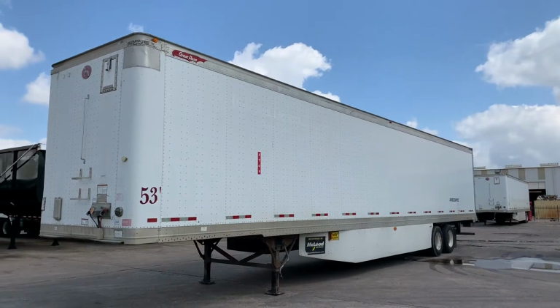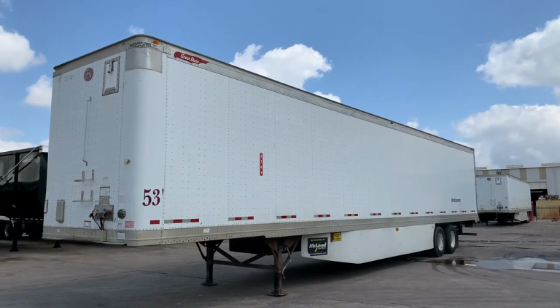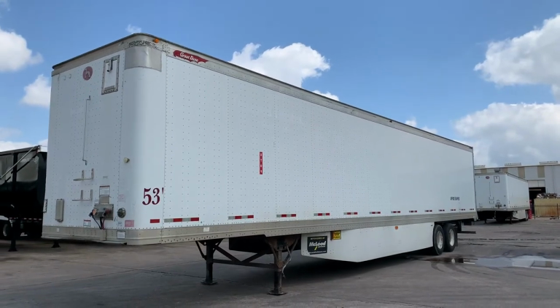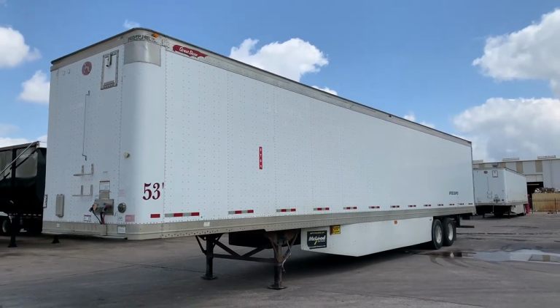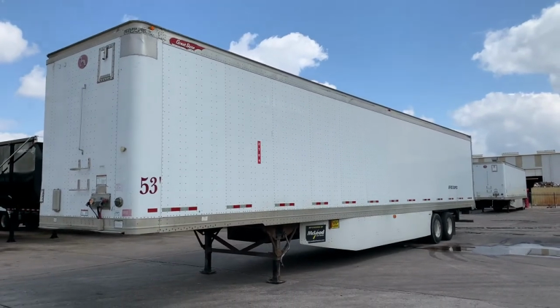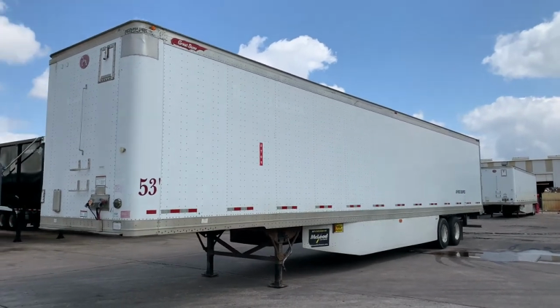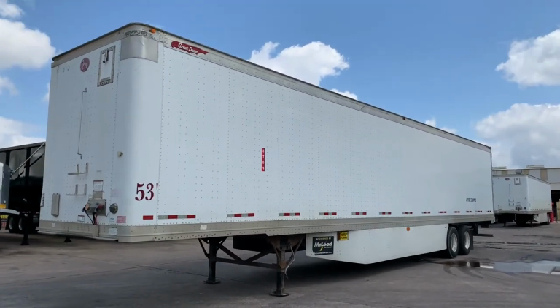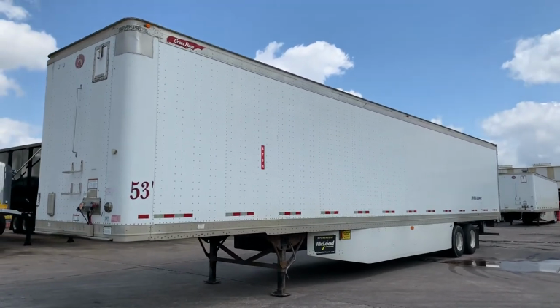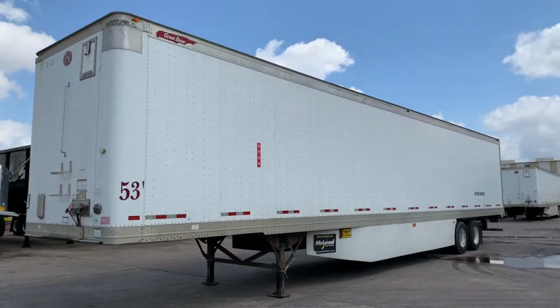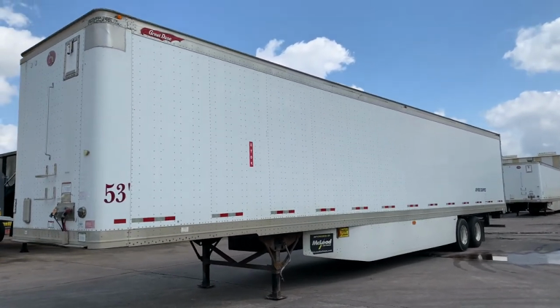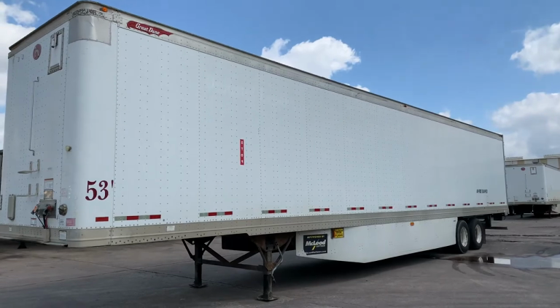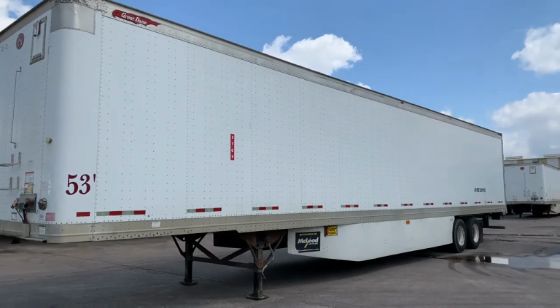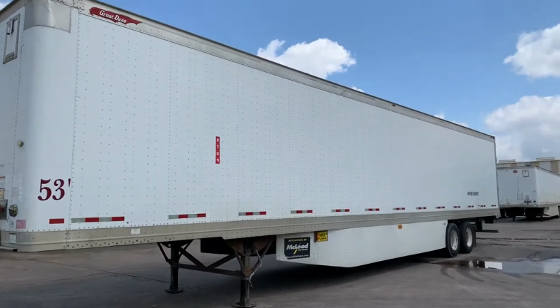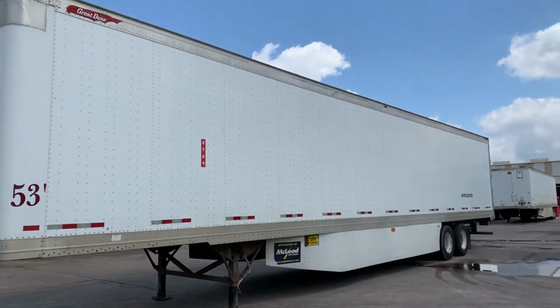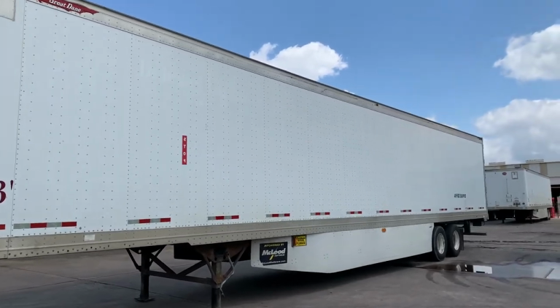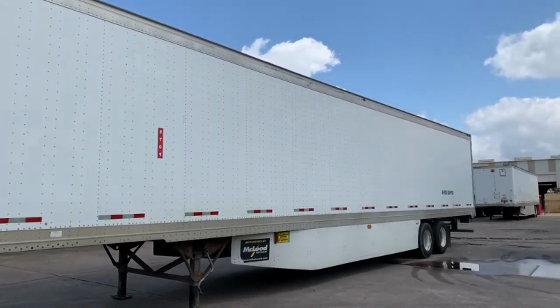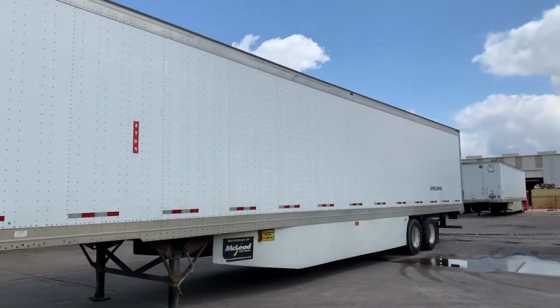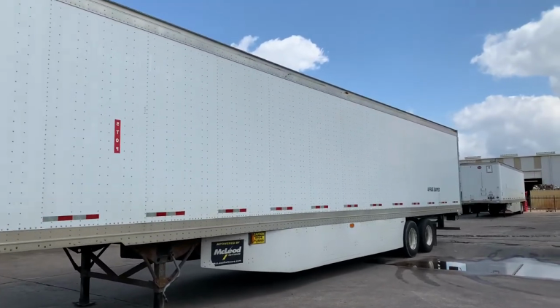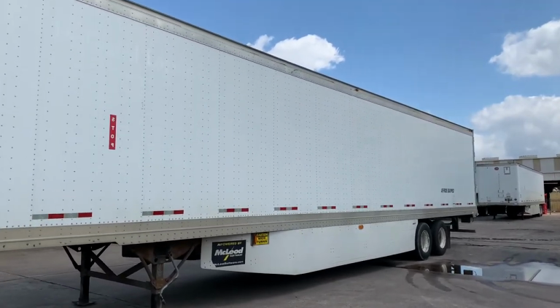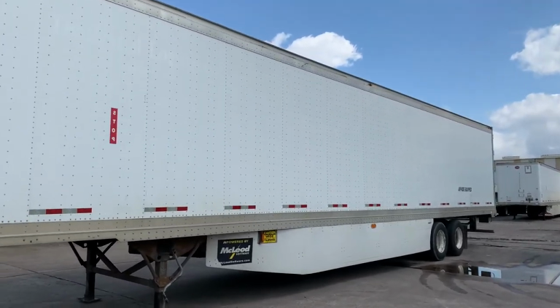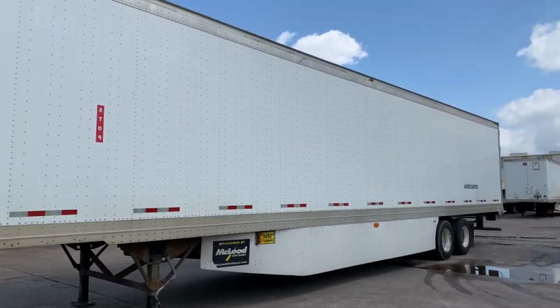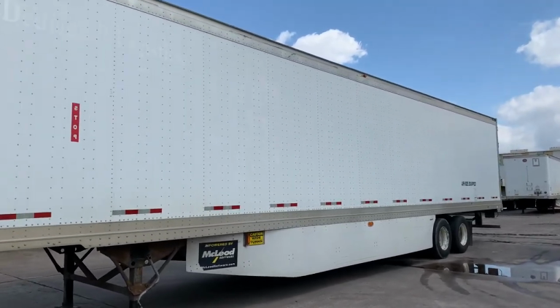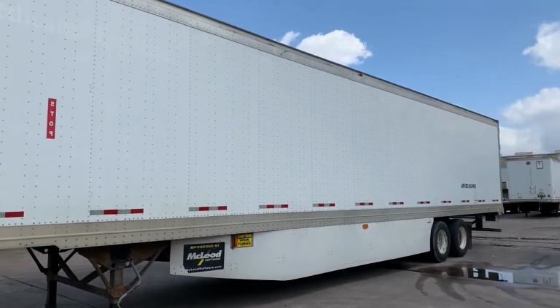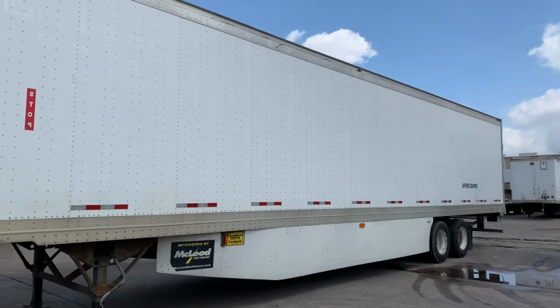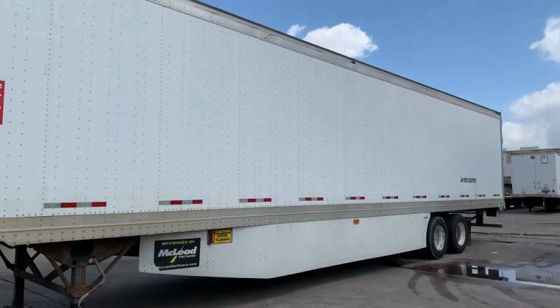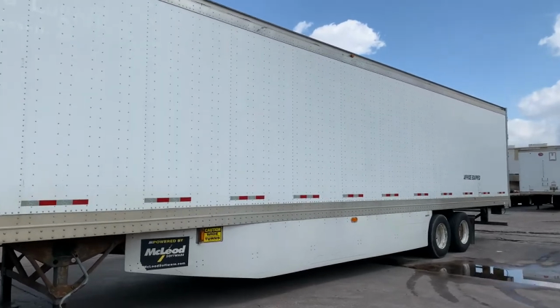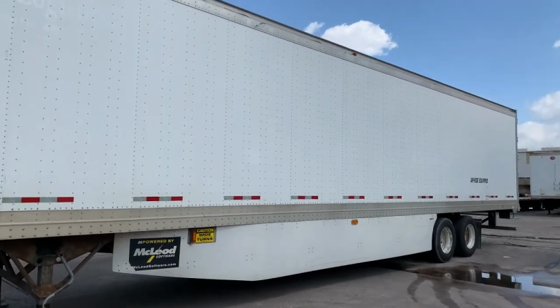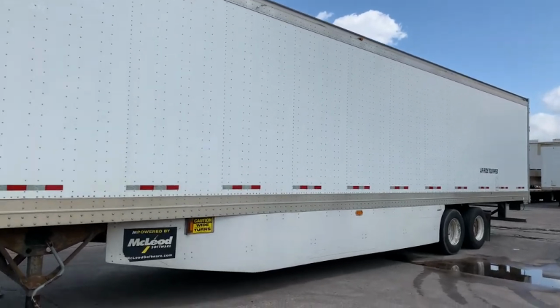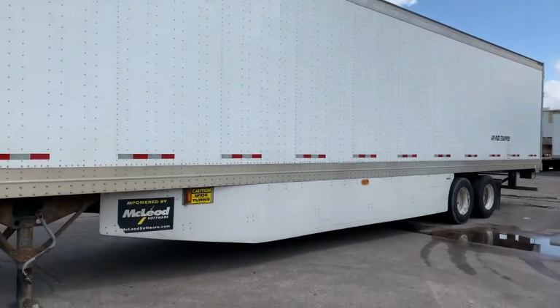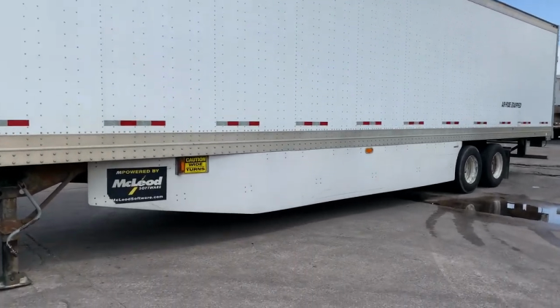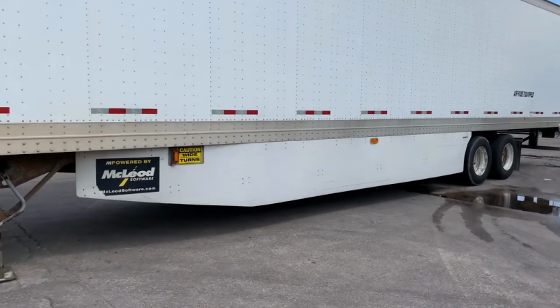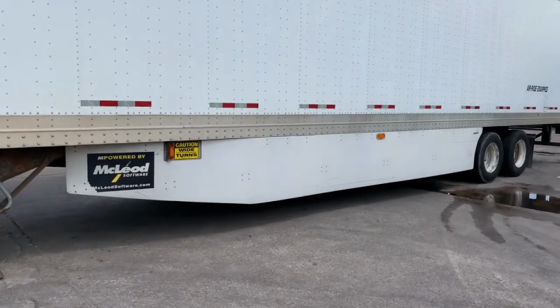At Porter Truck Sales, we have several of these 2012 53 by 102 Great Dane Dry Vans. They have swing doors, 110 inch inside height, and they have the wind skirts.